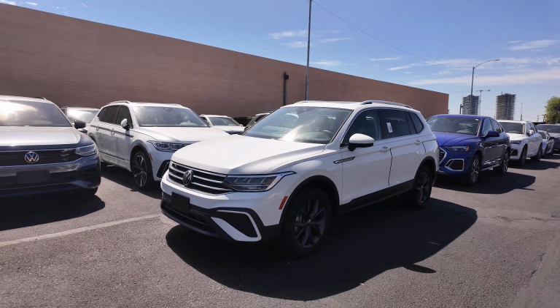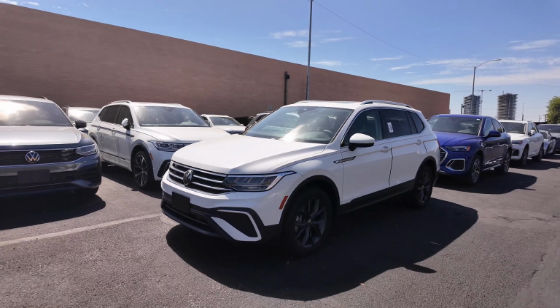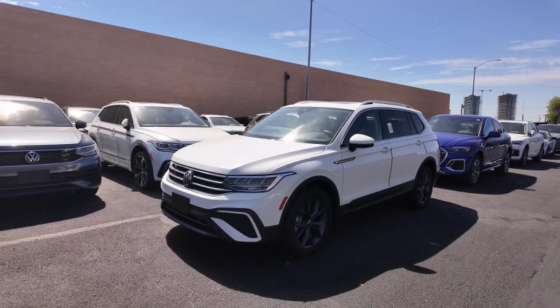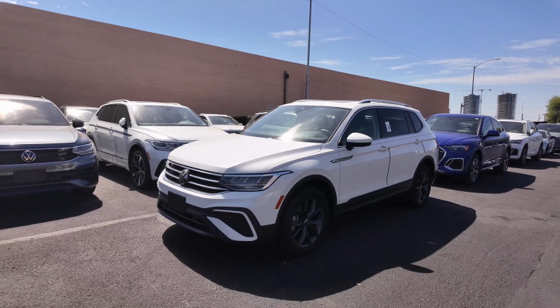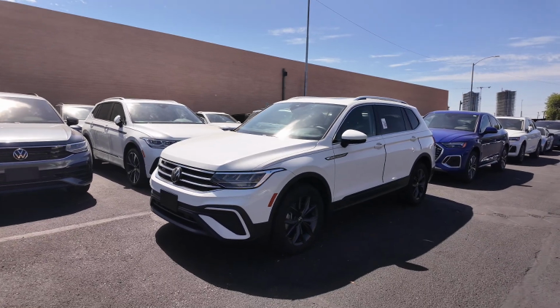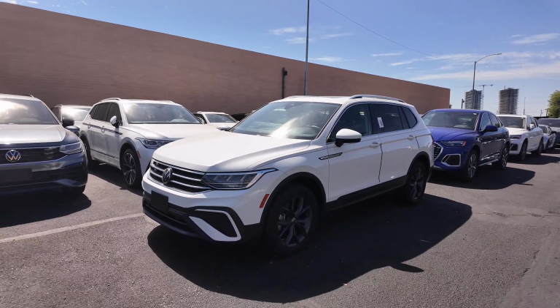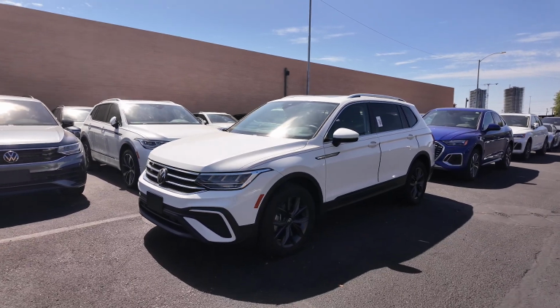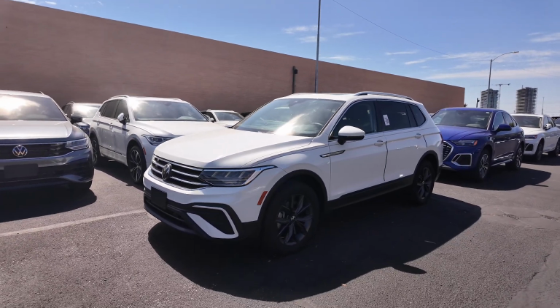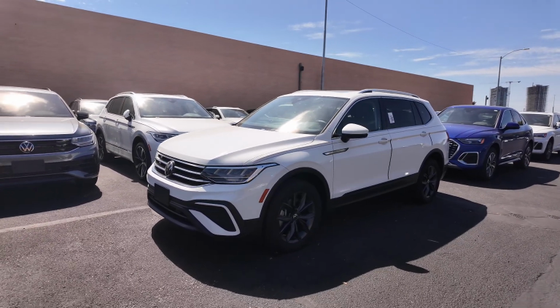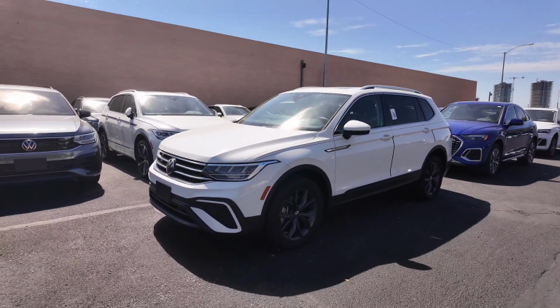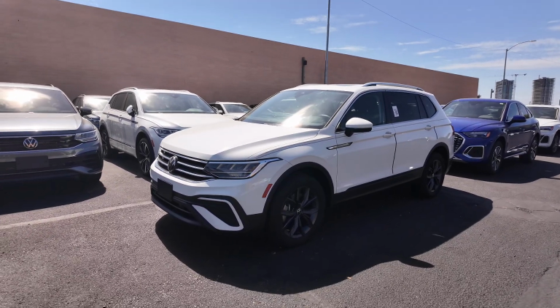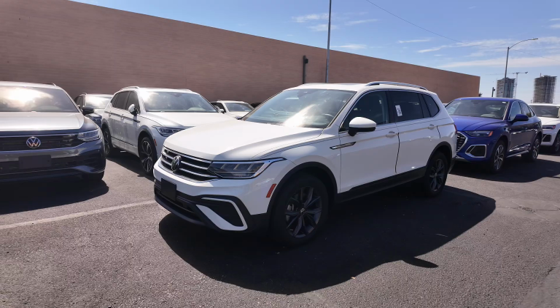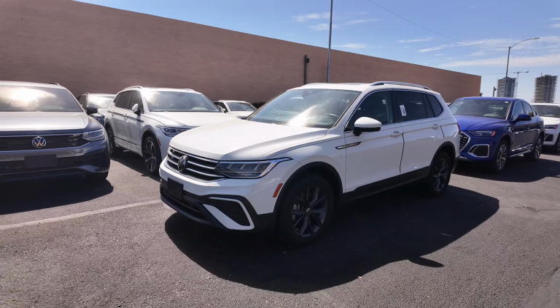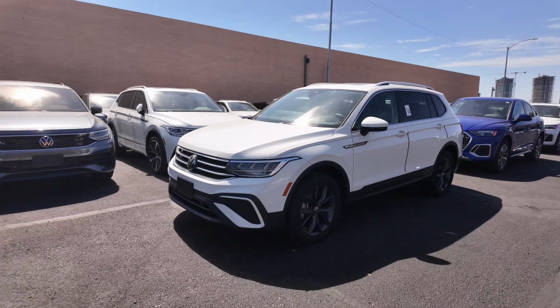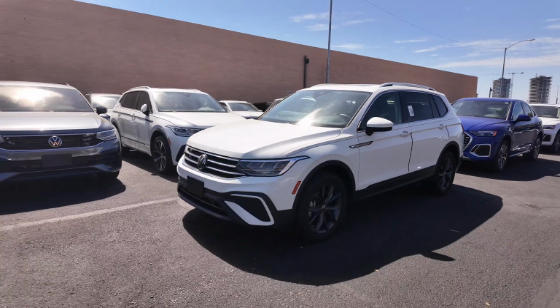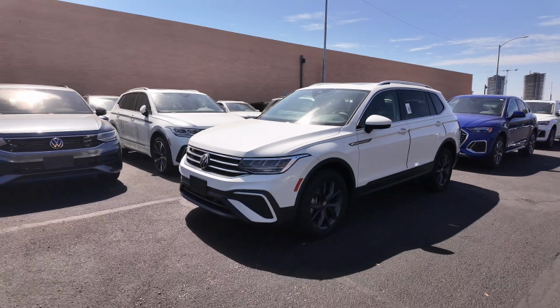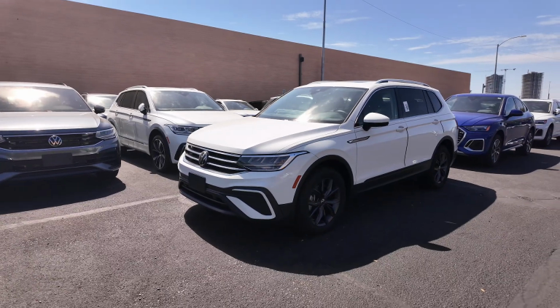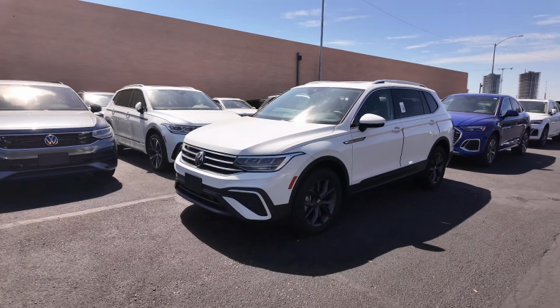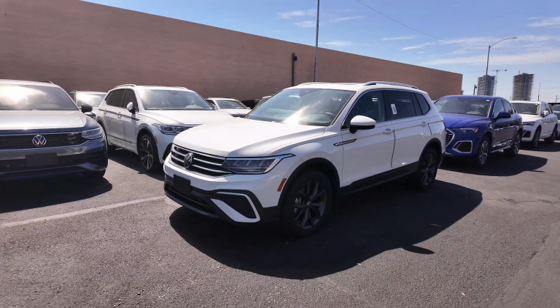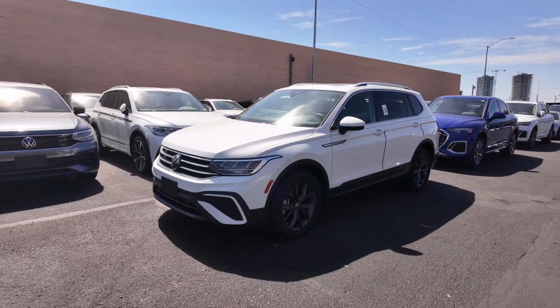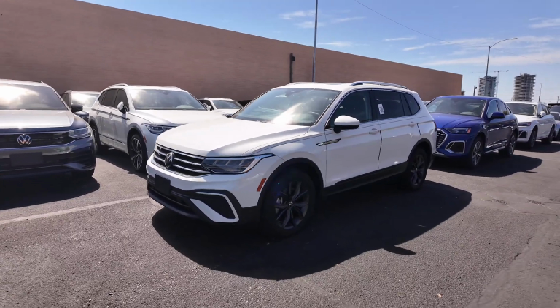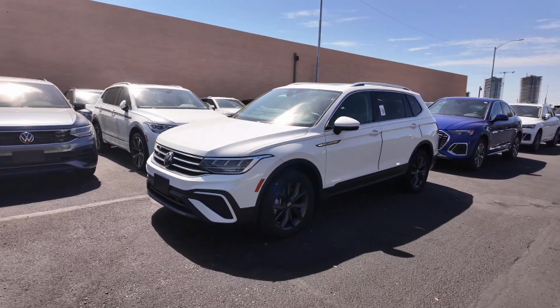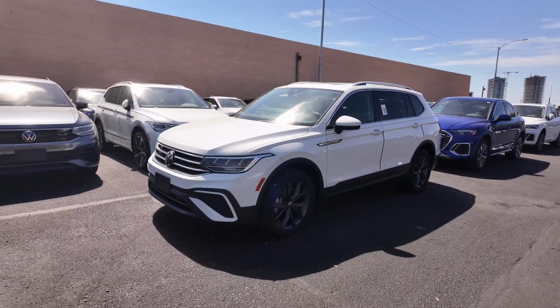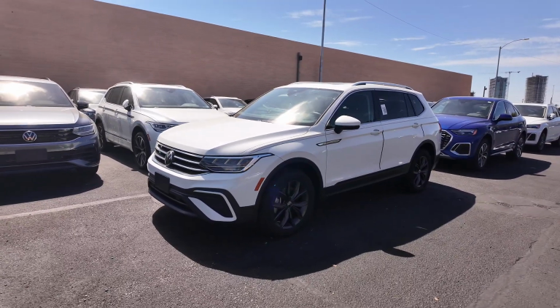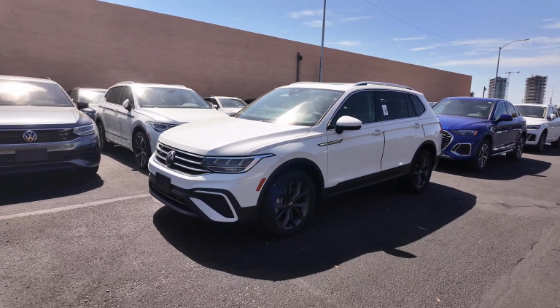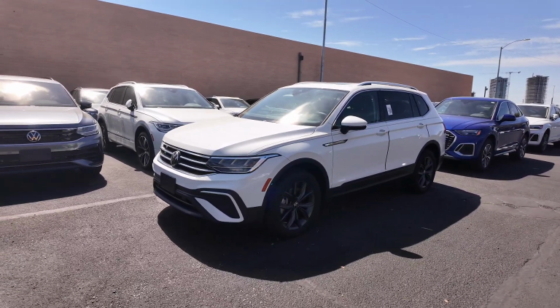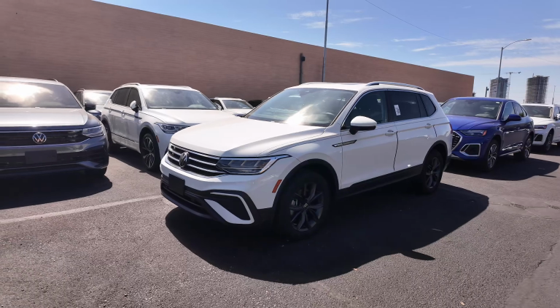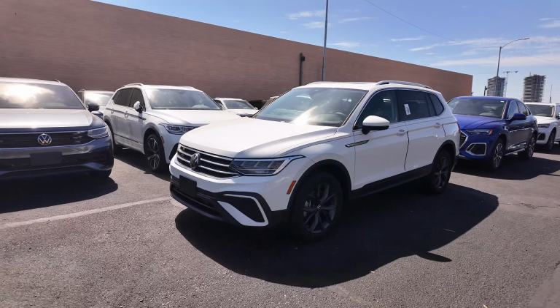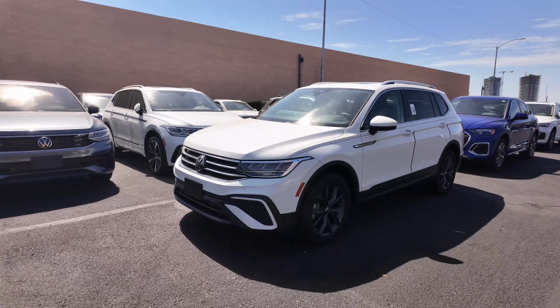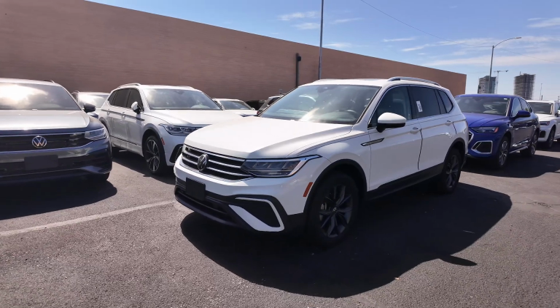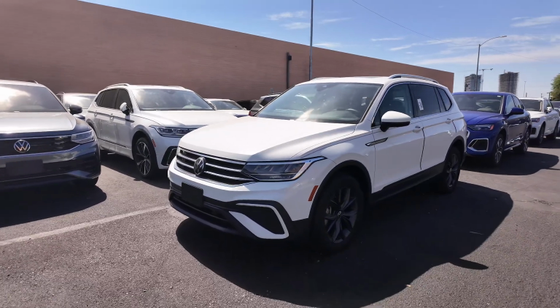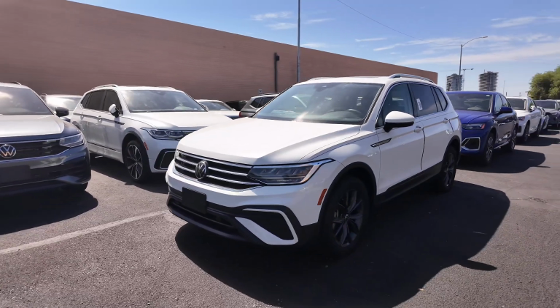If we go down and check out the other specs of this vehicle — first off, you're going to get all-wheel drive, a 2-liter 4-cylinder turbocharged engine with an 8-speed automatic transmission, and you get 22 miles per gallon in the city with 29 on the highway.